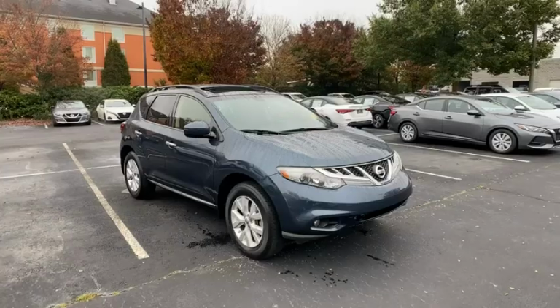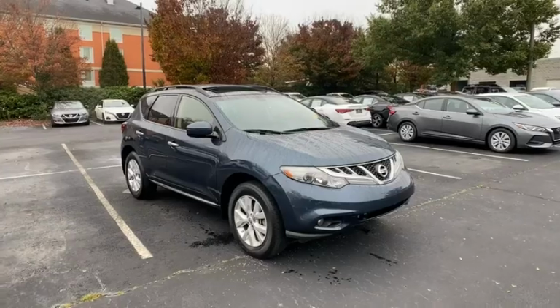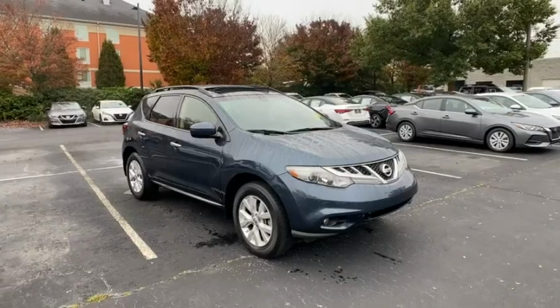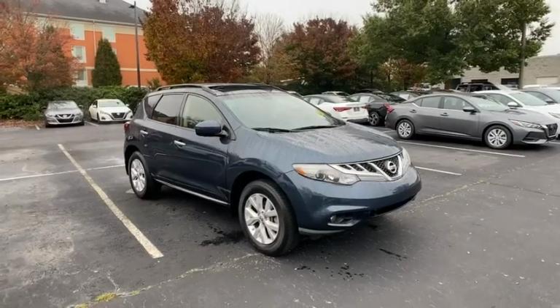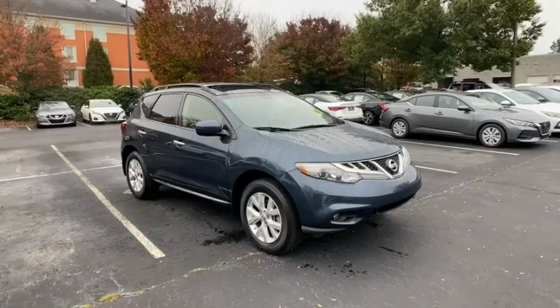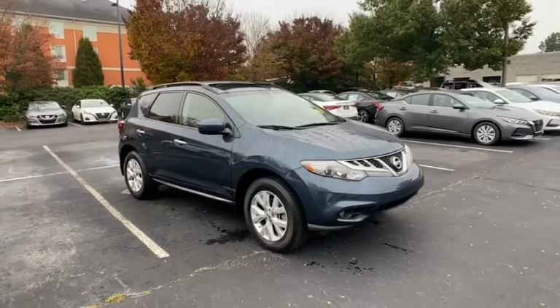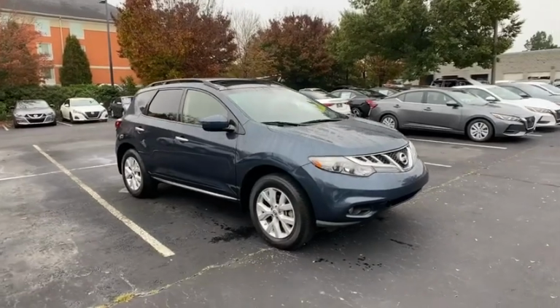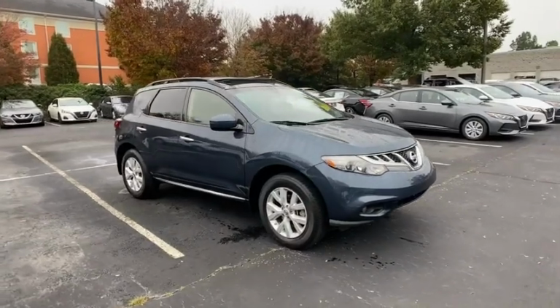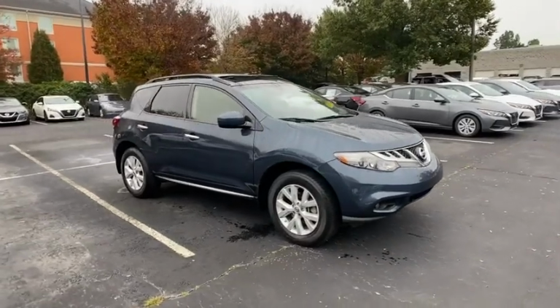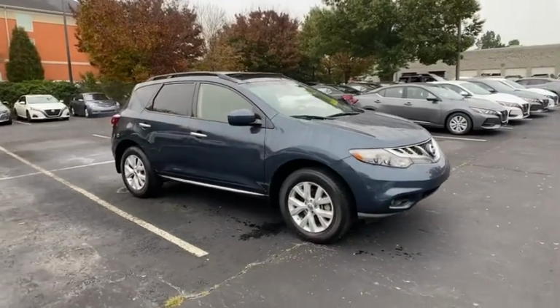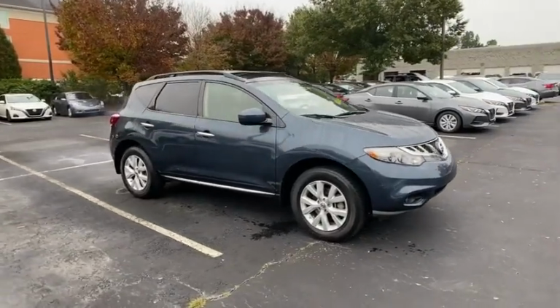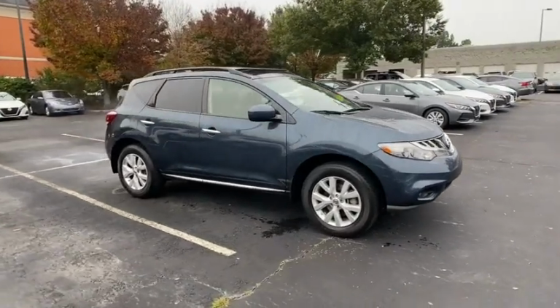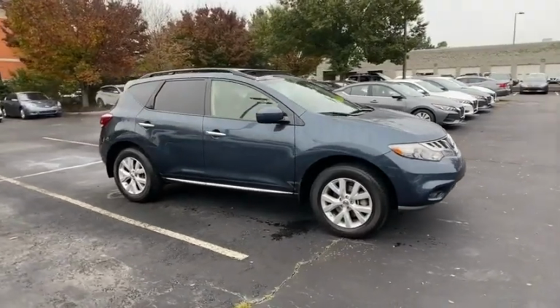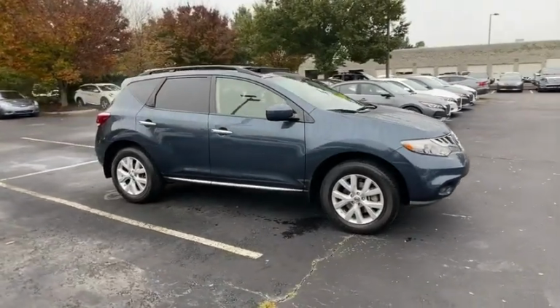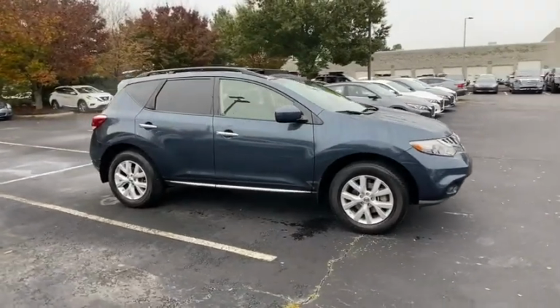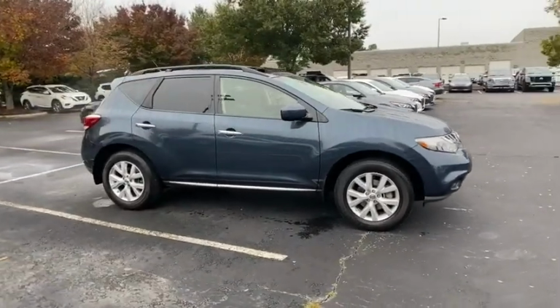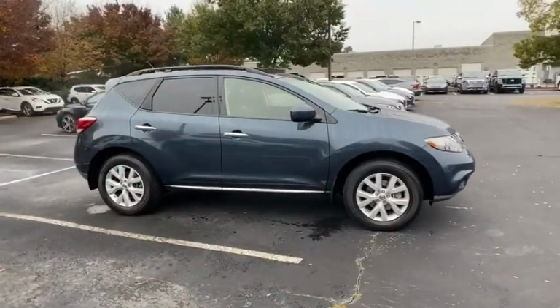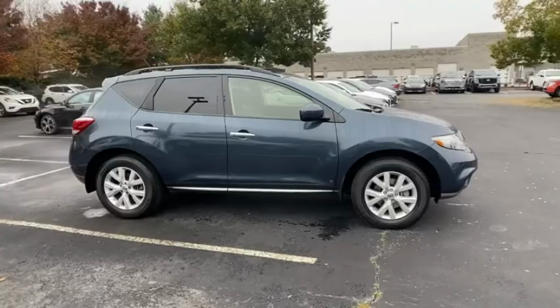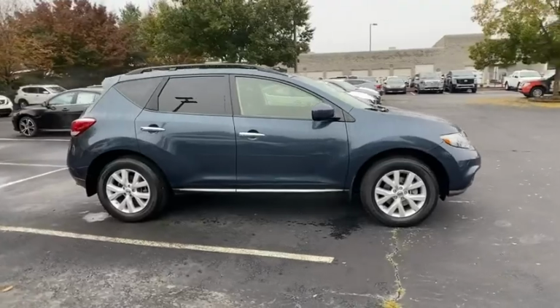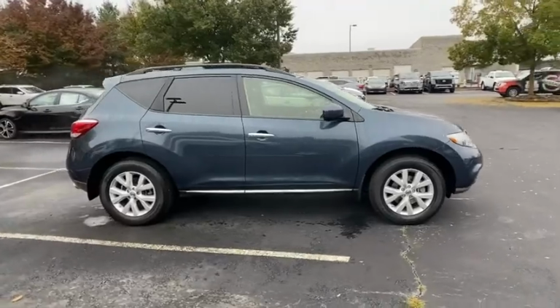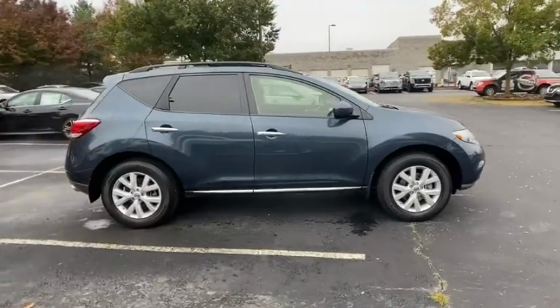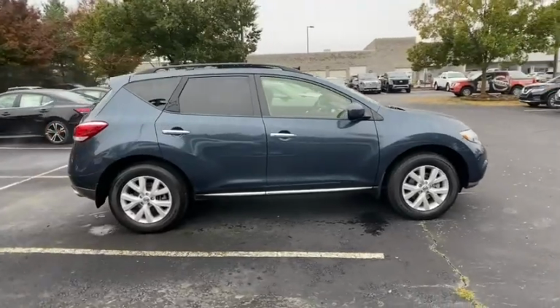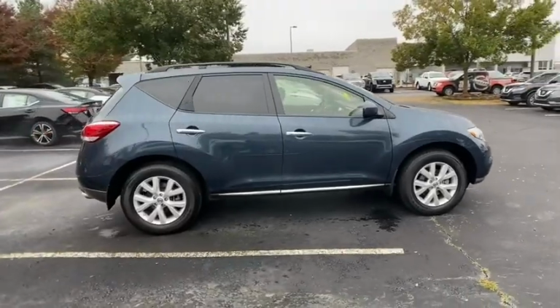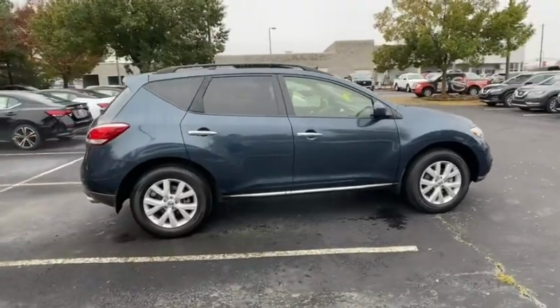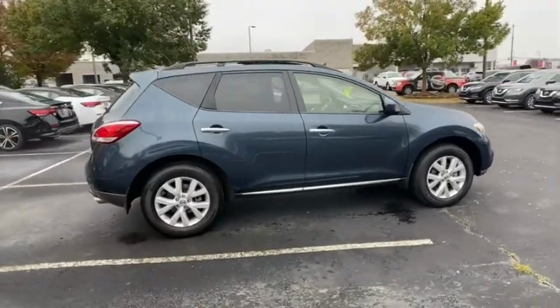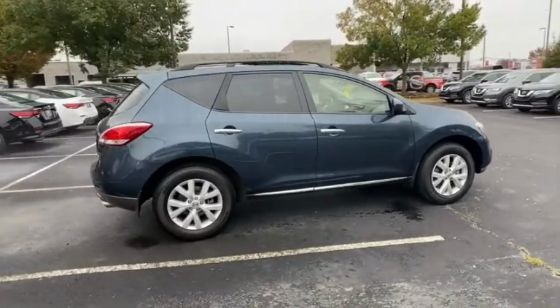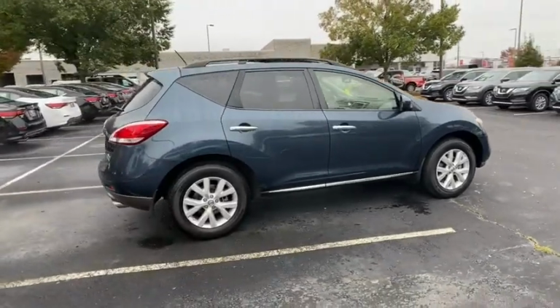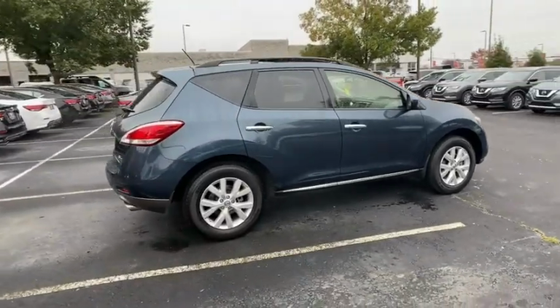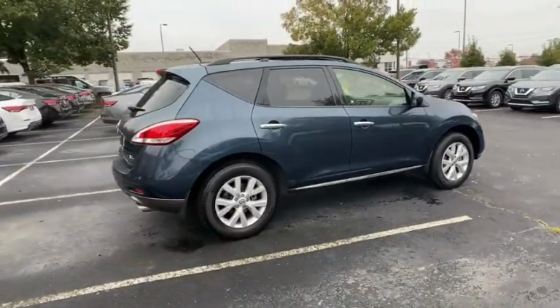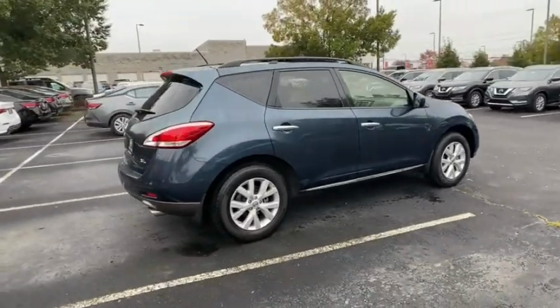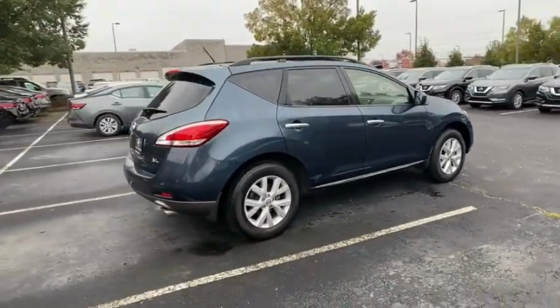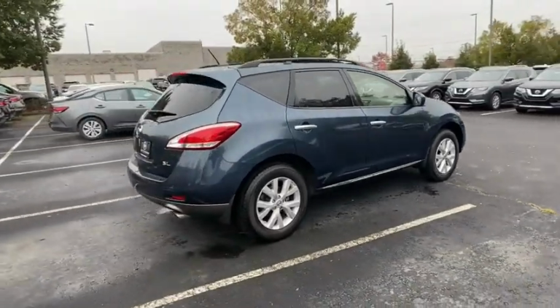Get acquainted with the 2013 Nissan Murano. This vehicle still has fewer than 110,000 miles on the clock, so it won't last long.